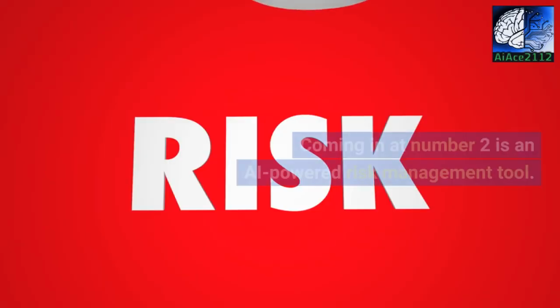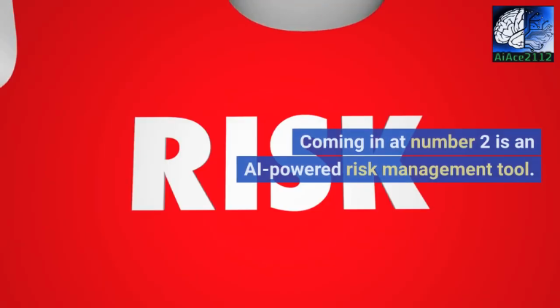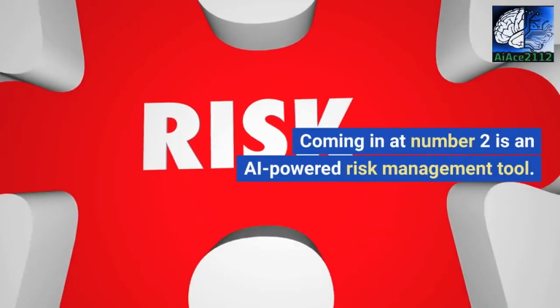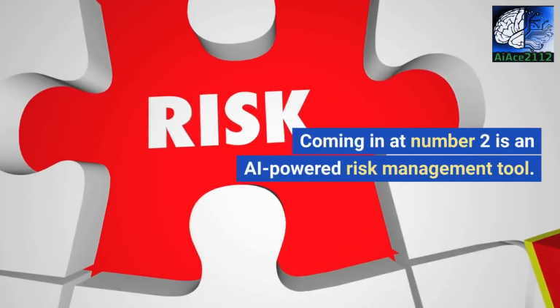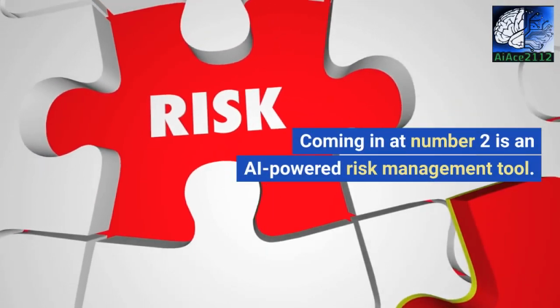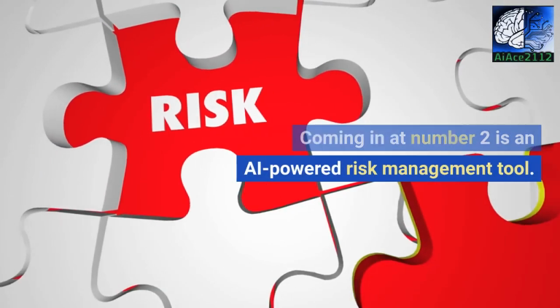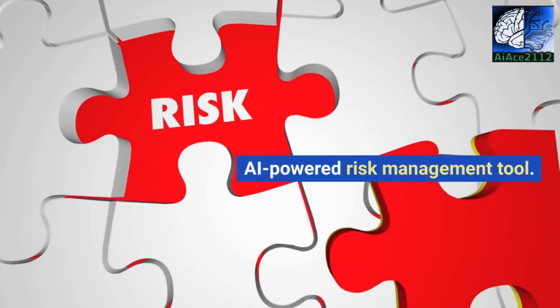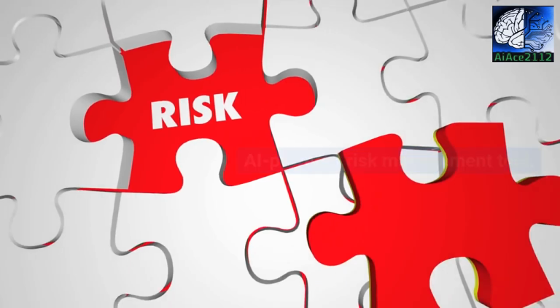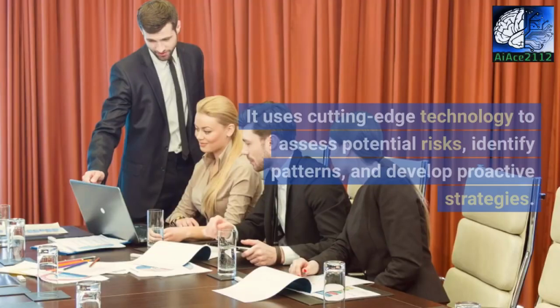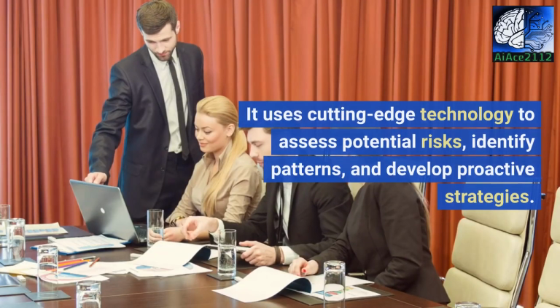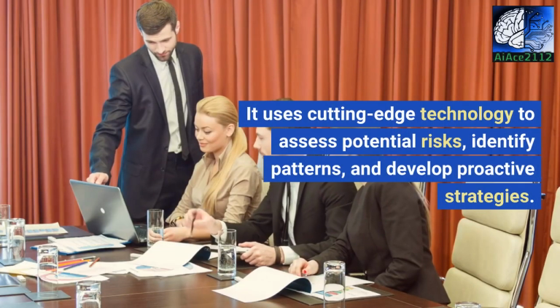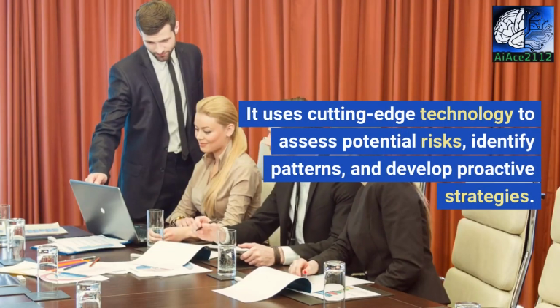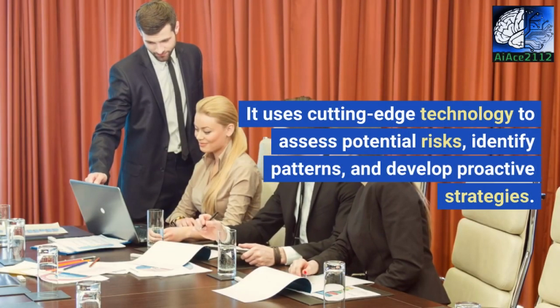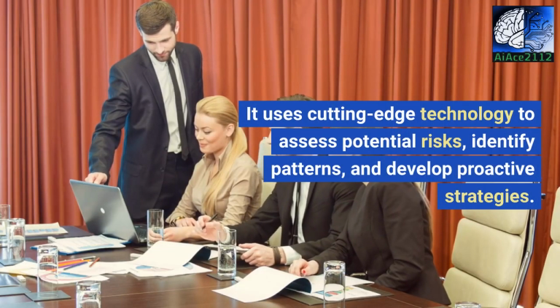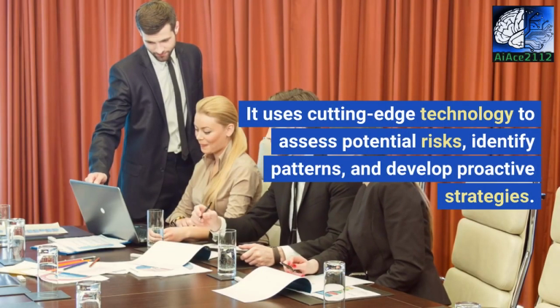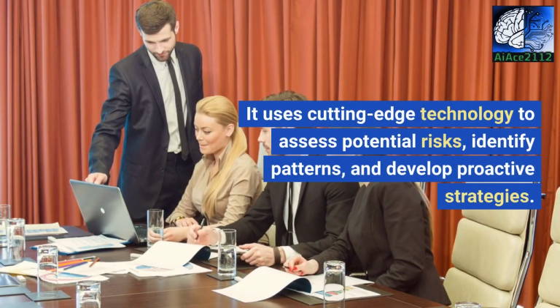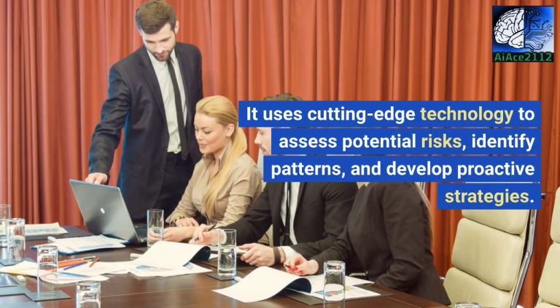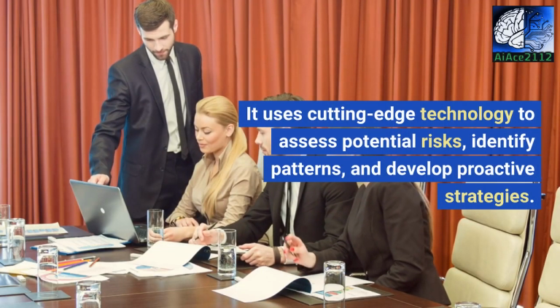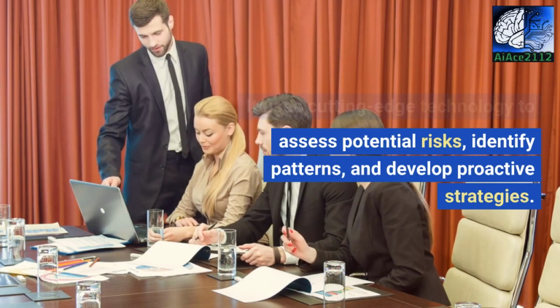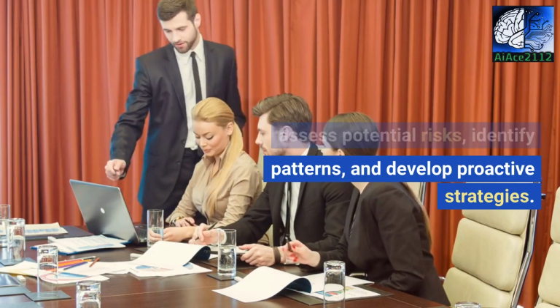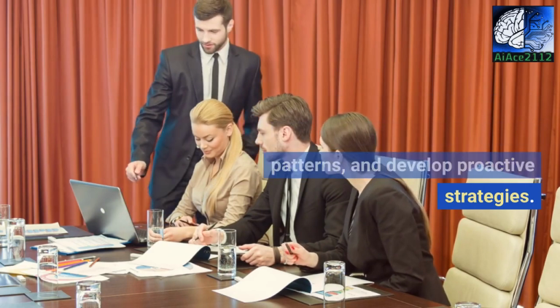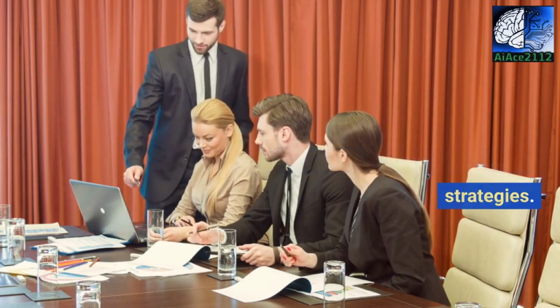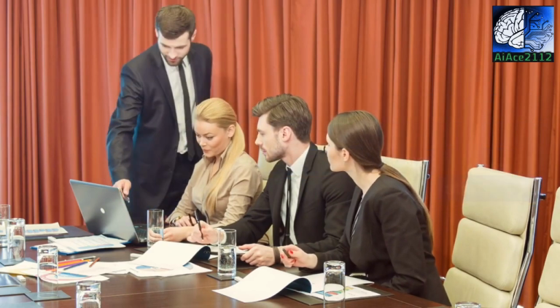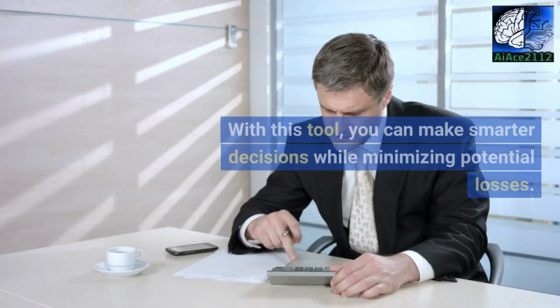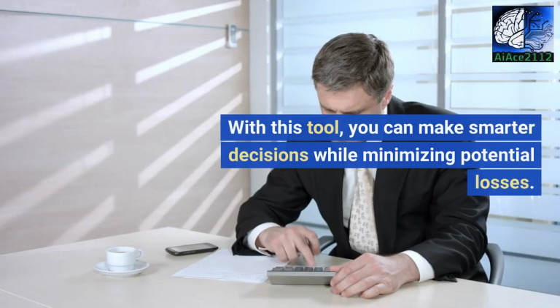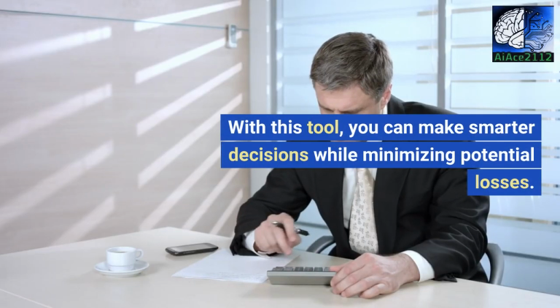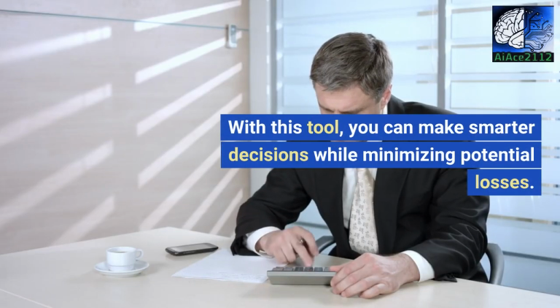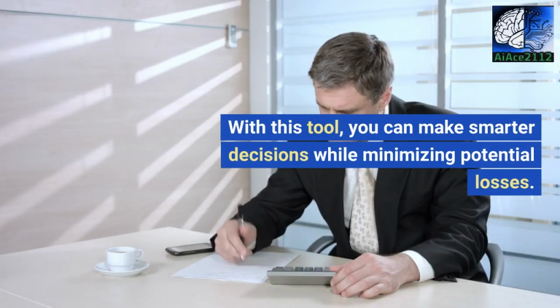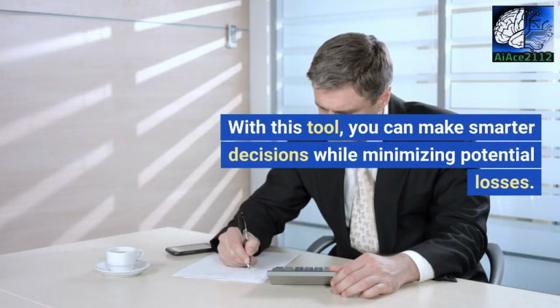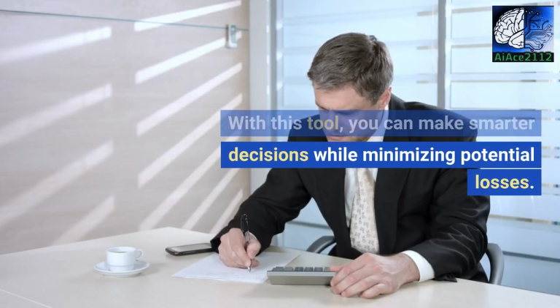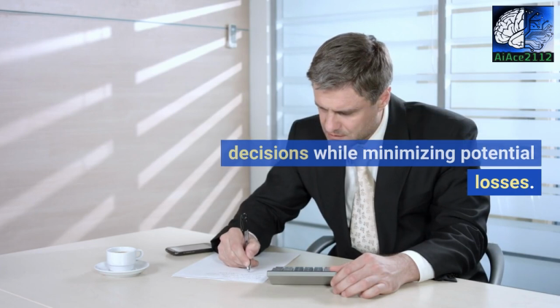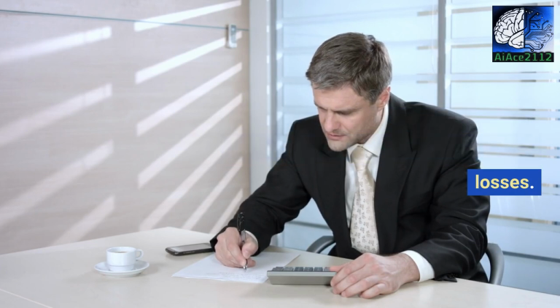Coming in at number 2 is an AI-powered risk management tool. It uses cutting-edge technology to assess potential risks, identify patterns, and develop proactive strategies. With this tool, you can make smarter decisions while minimizing potential losses.